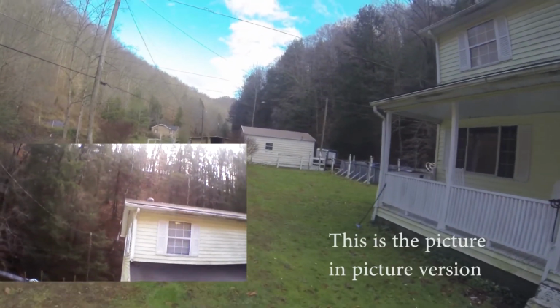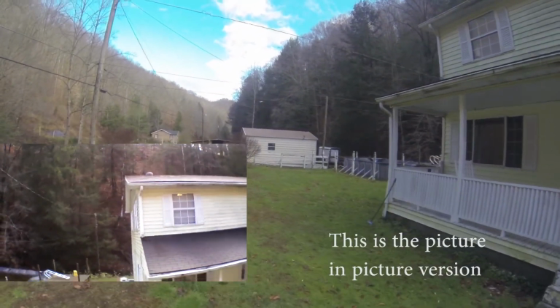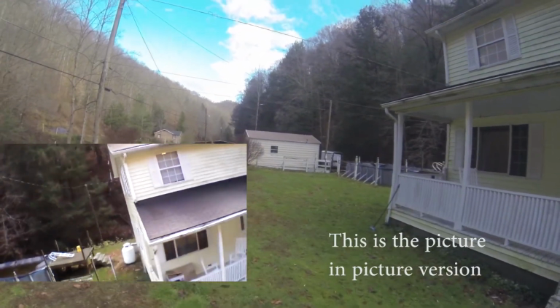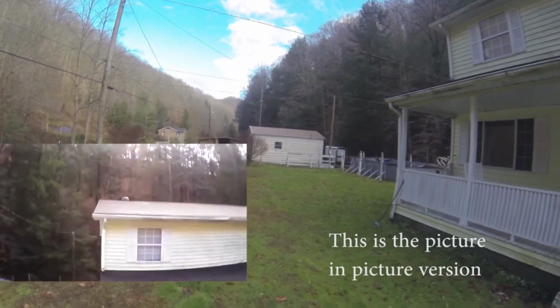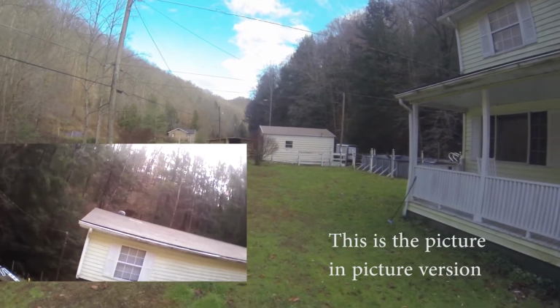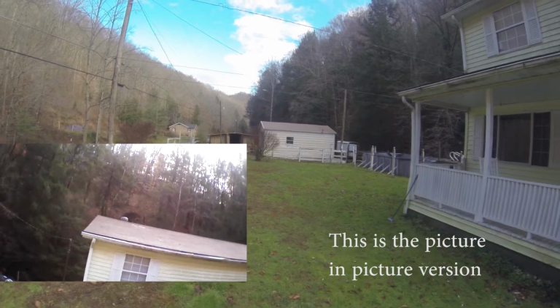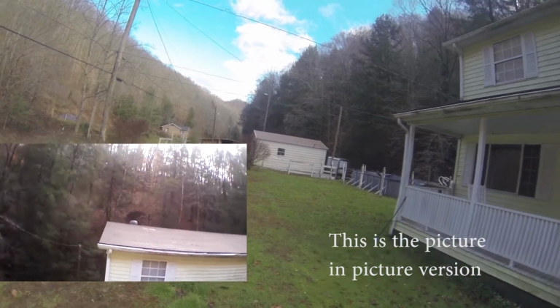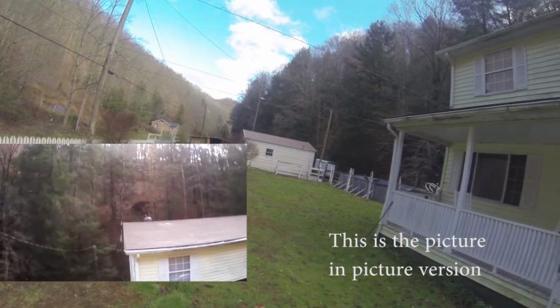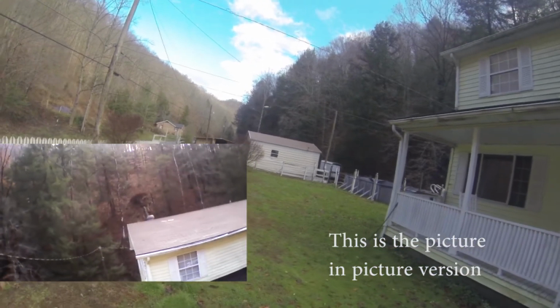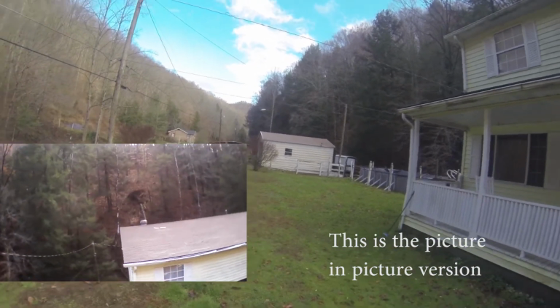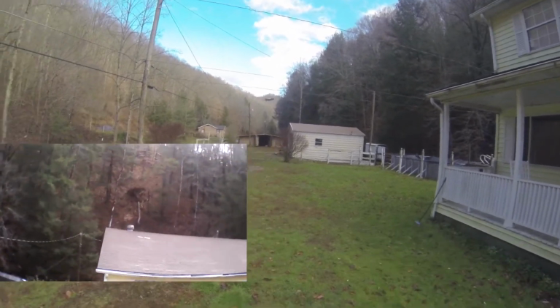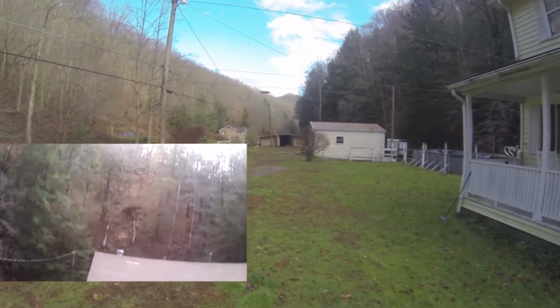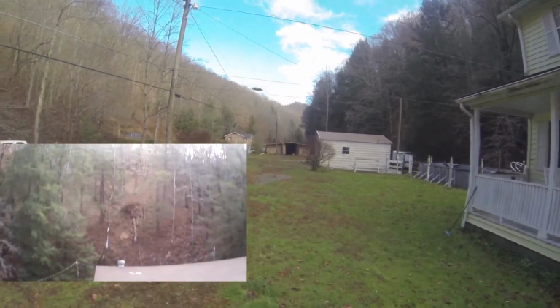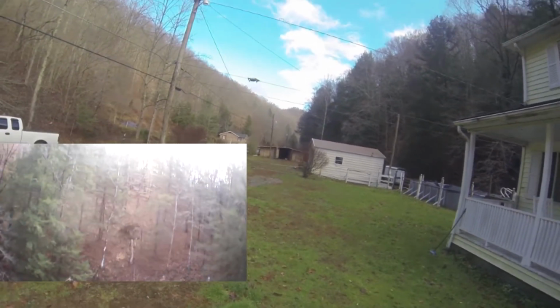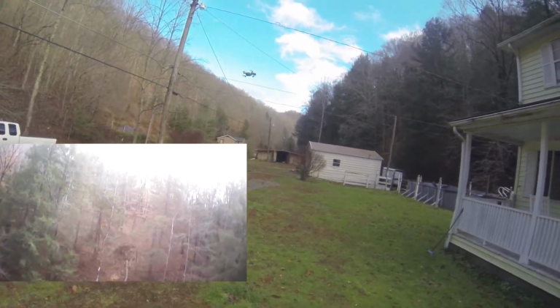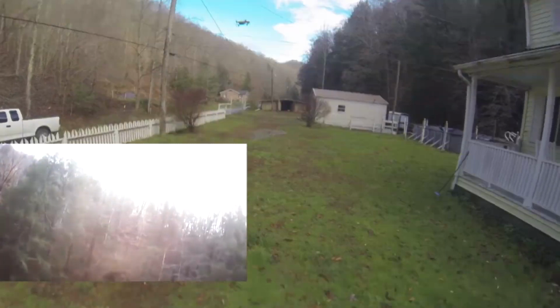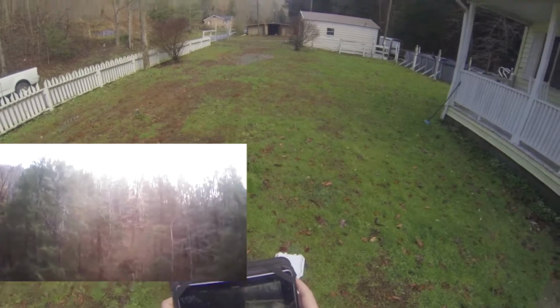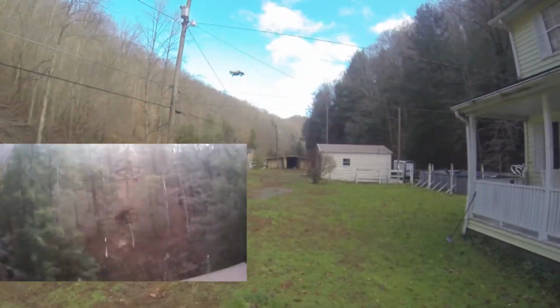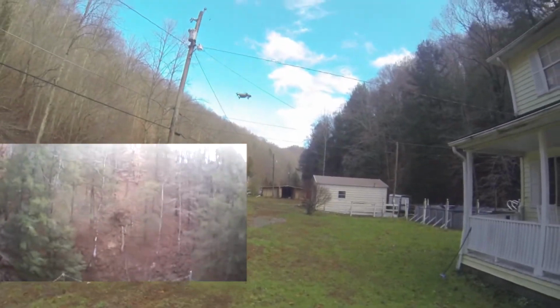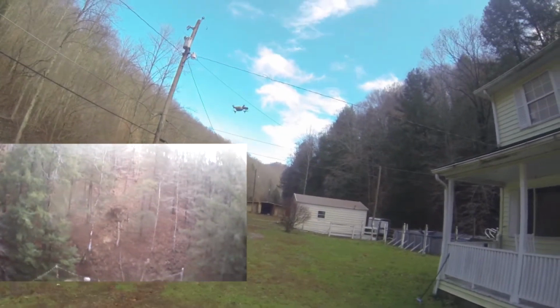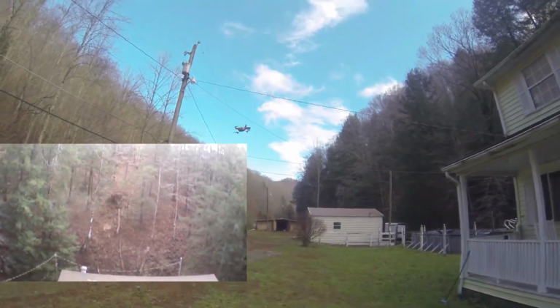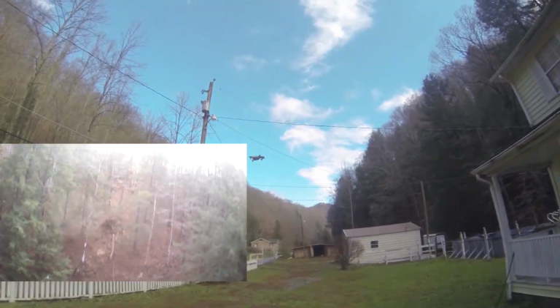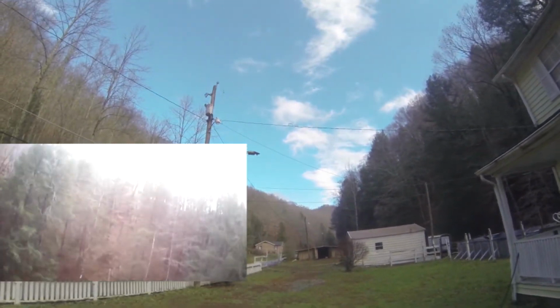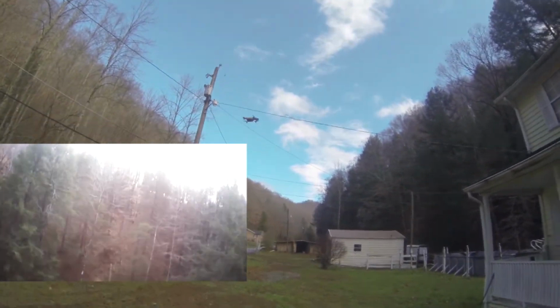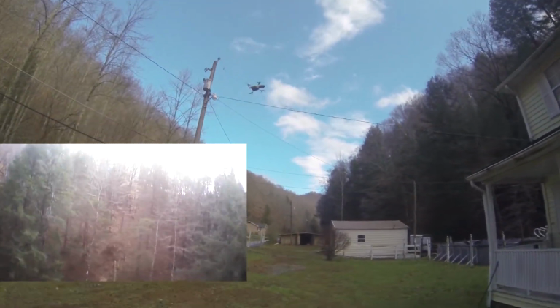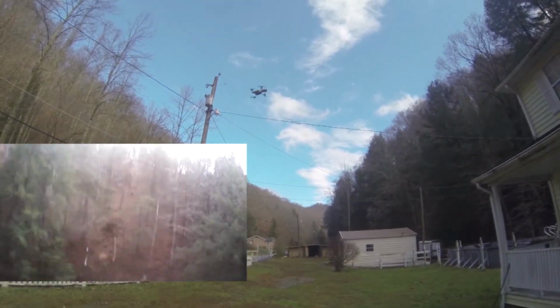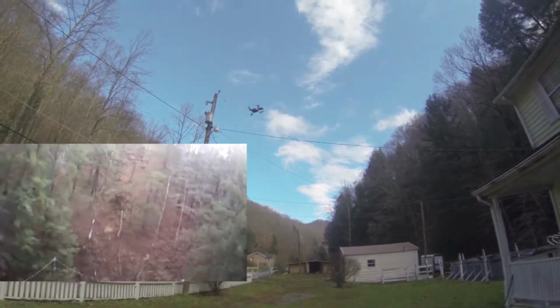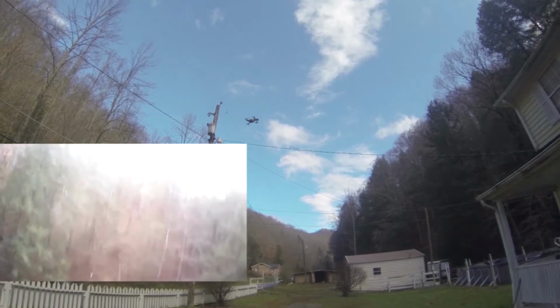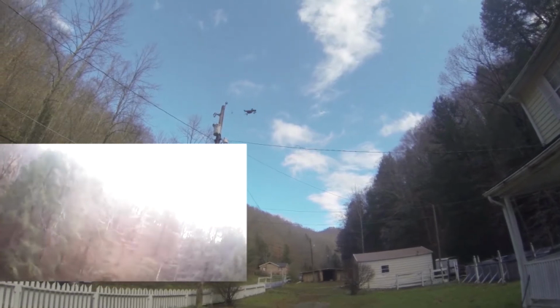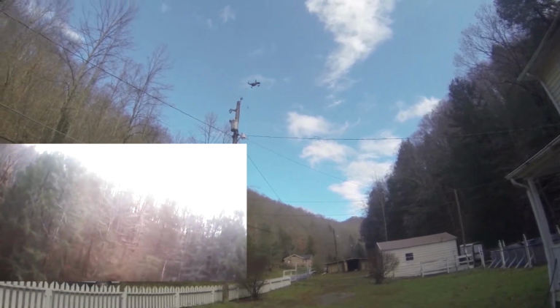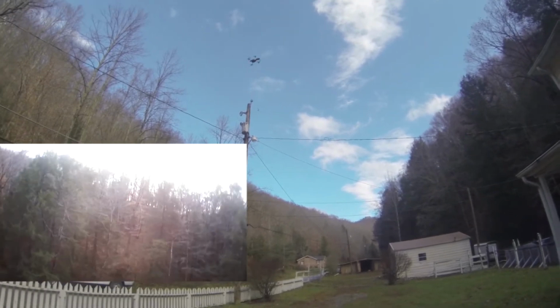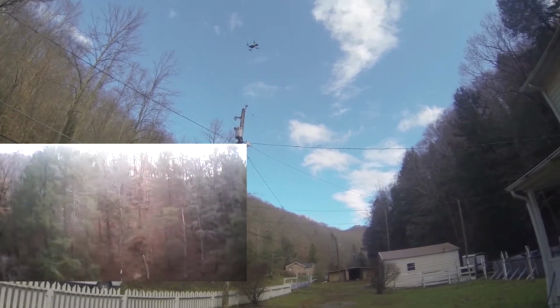I'm going to post the same video but in a different format — I want to post picture-in-picture with the video from the drone and the video from the GoPro, and see which one people seem to like better. That's the way I'll post from now on.